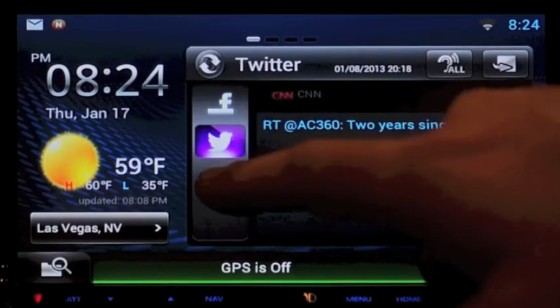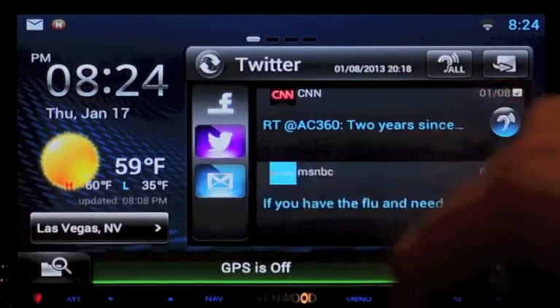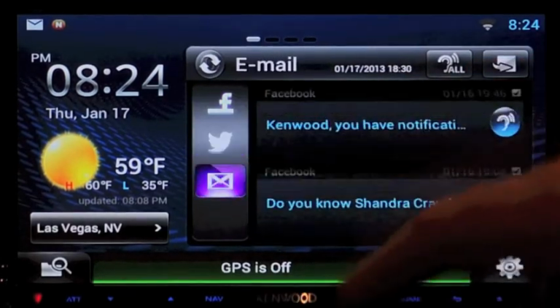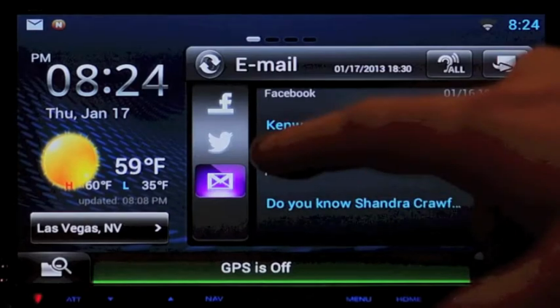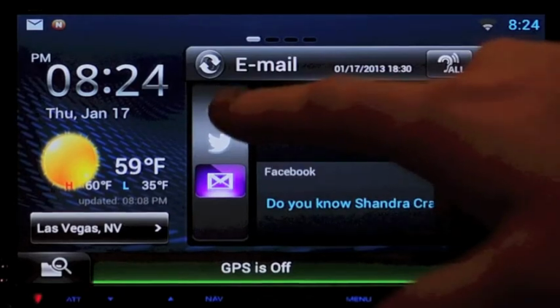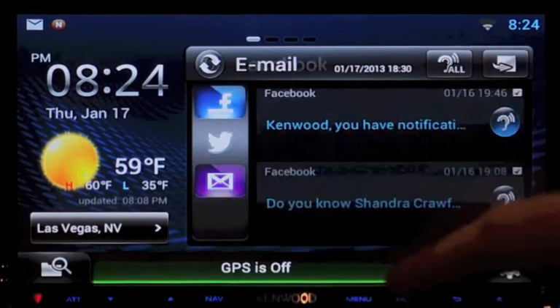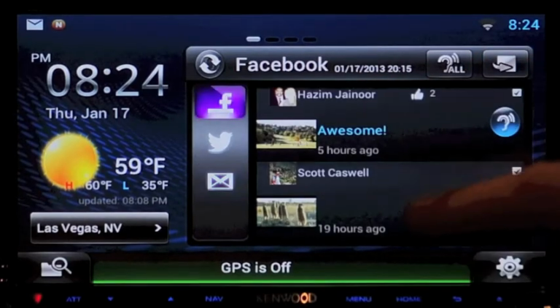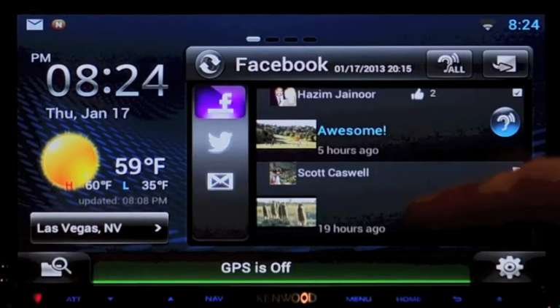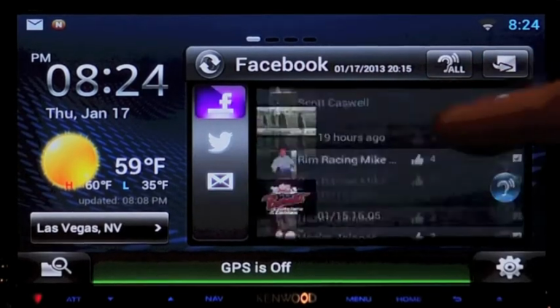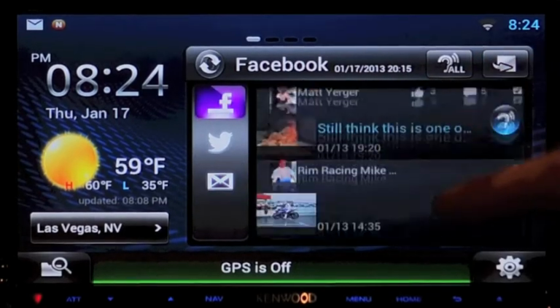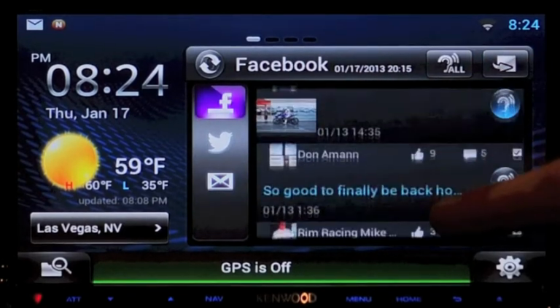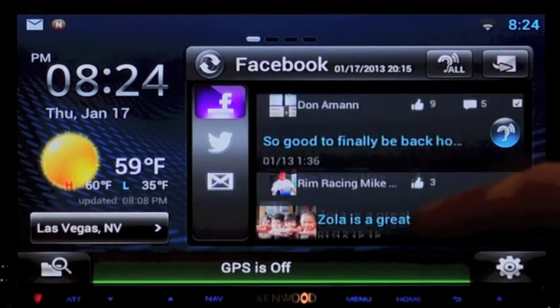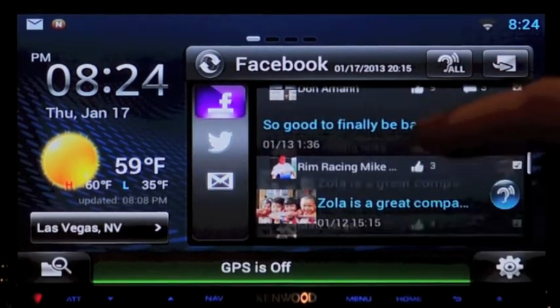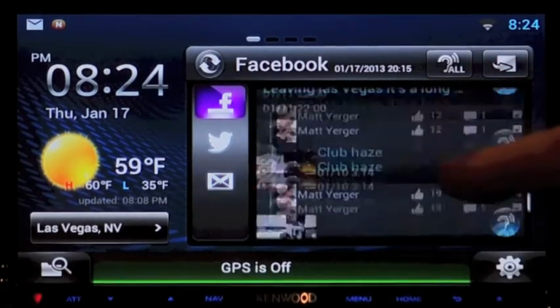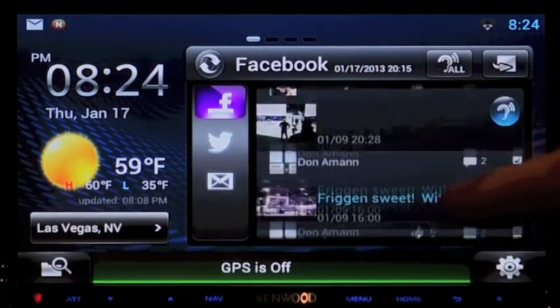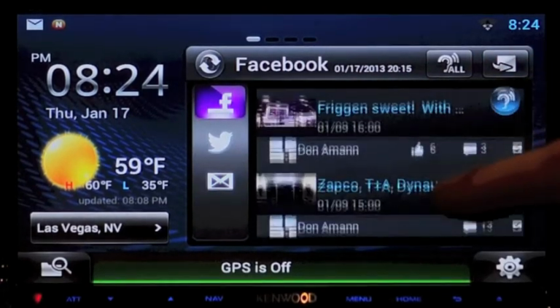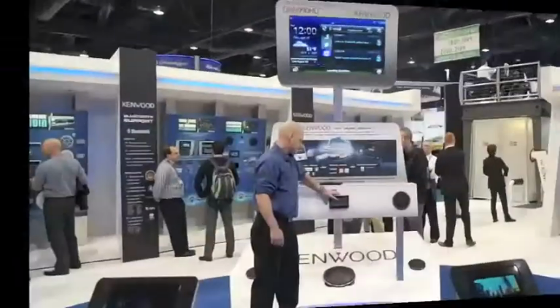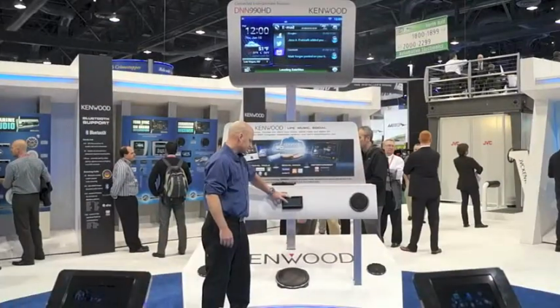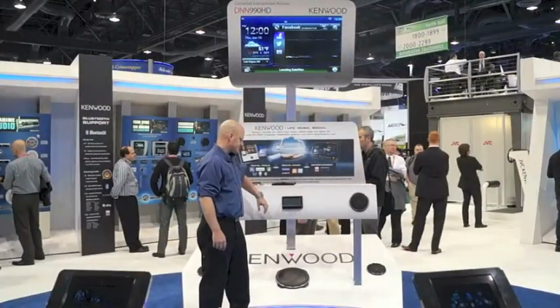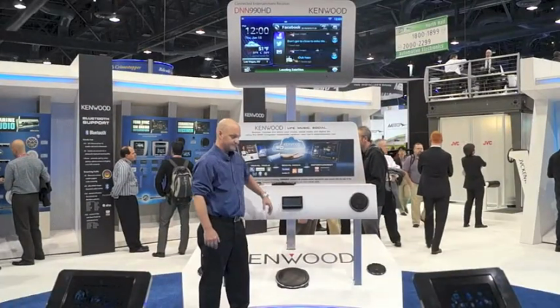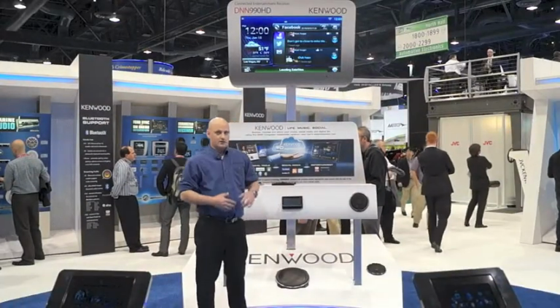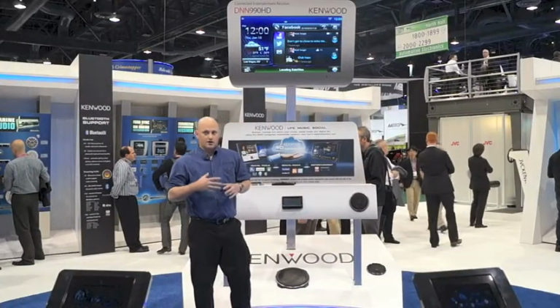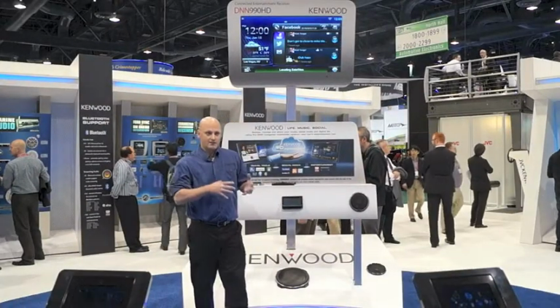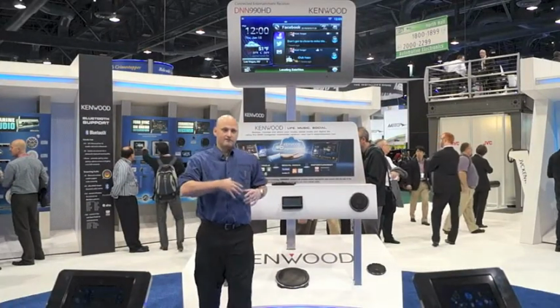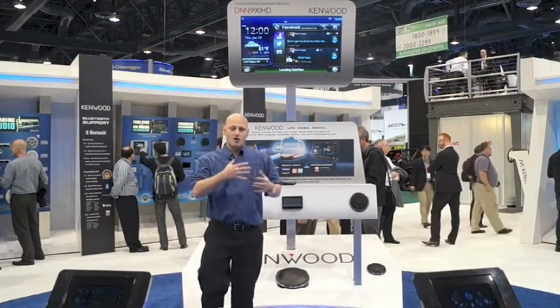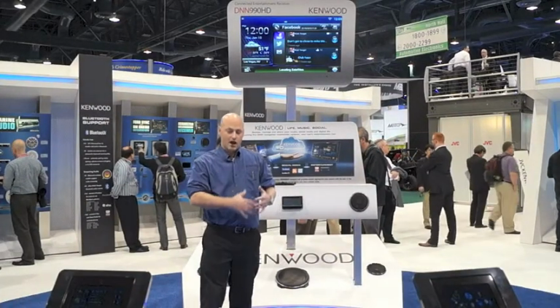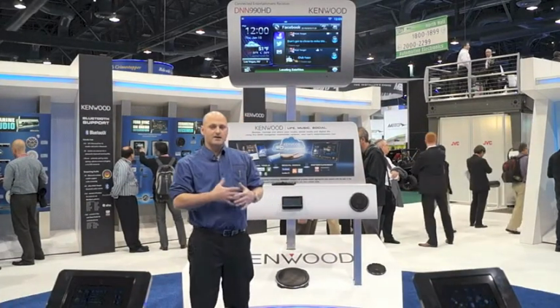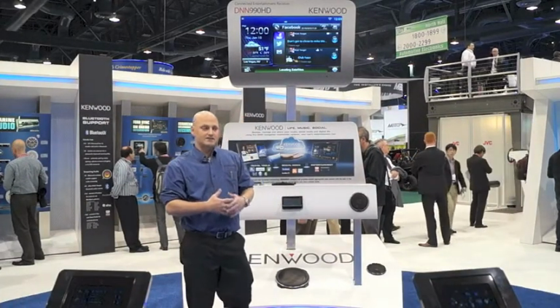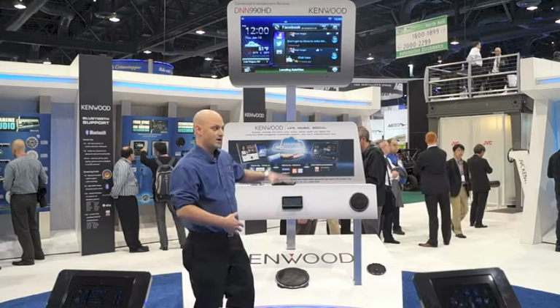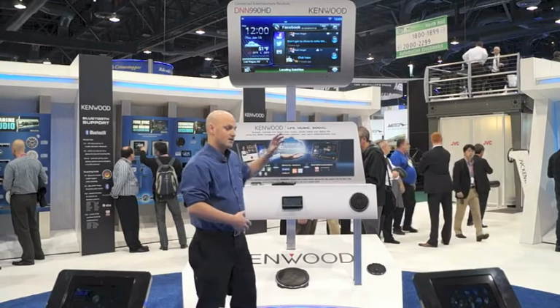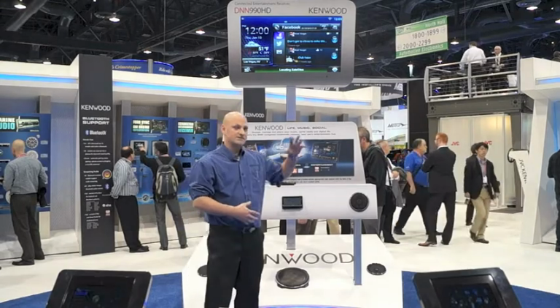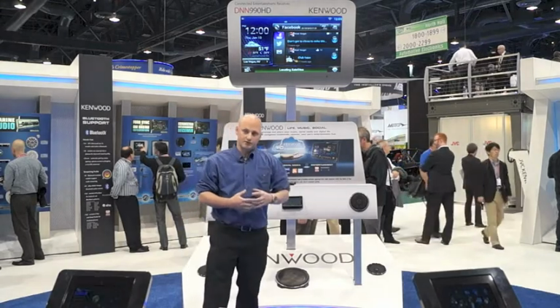I can open up the tile and then access my Facebook, my Twitter, and my email all from this screen. As you can see, on either one of them, they all operate exactly the same way — email, Facebook, and Twitter.